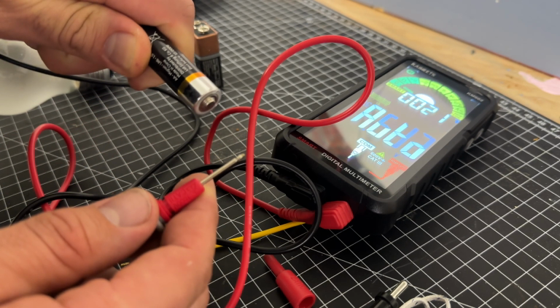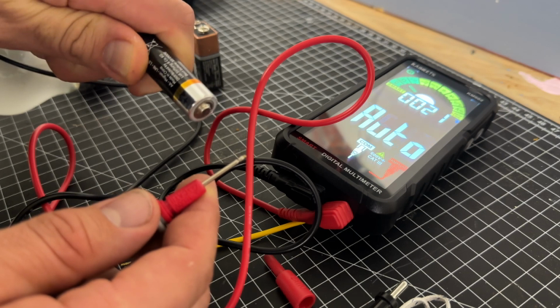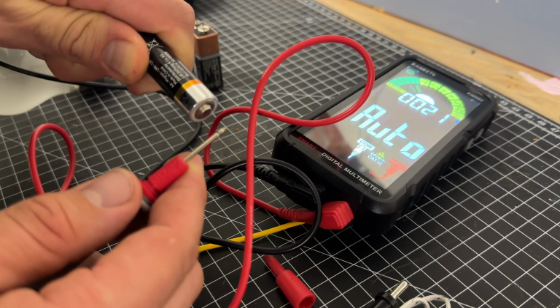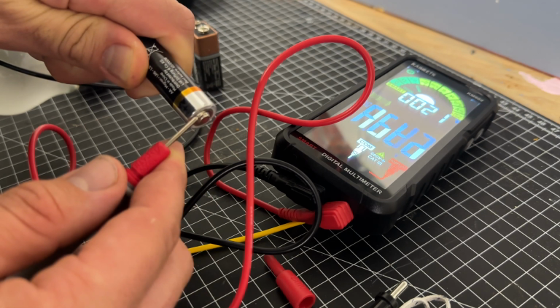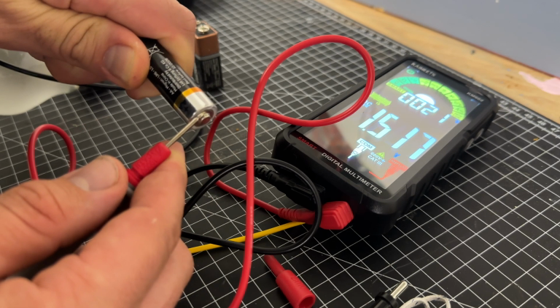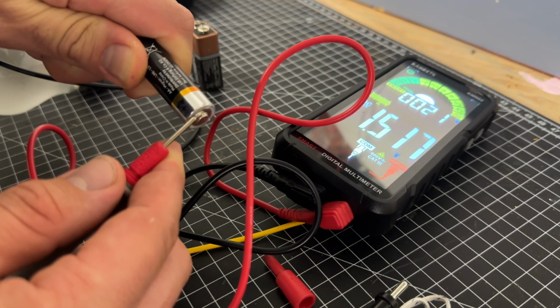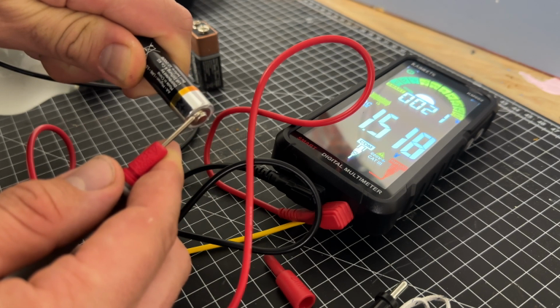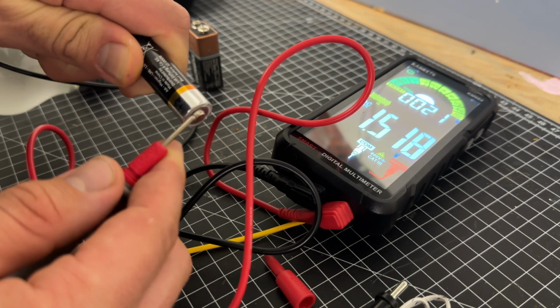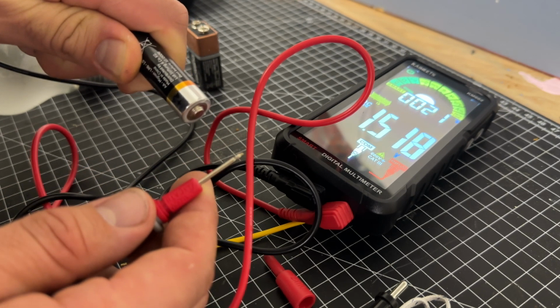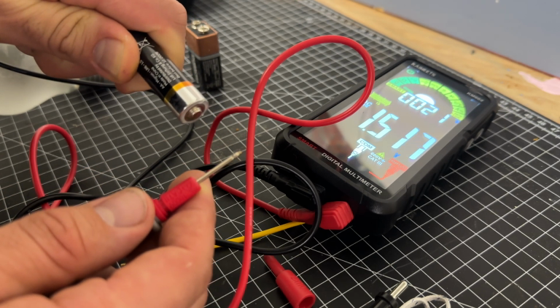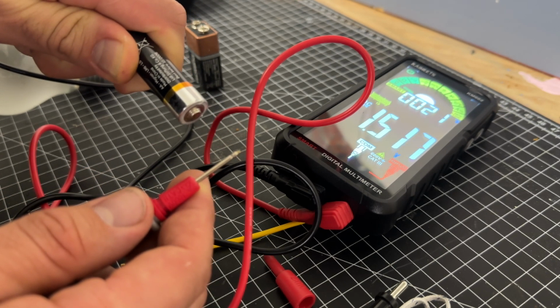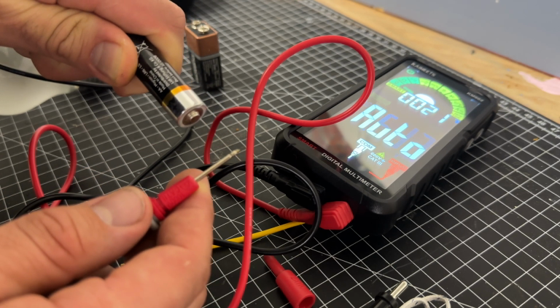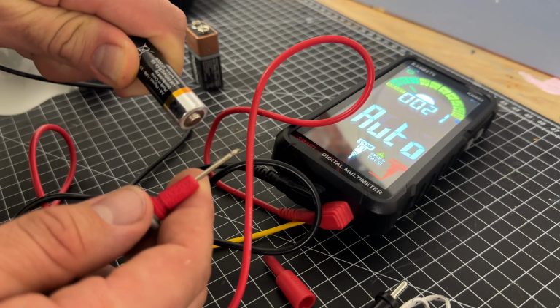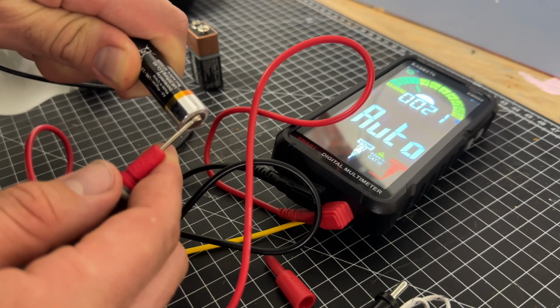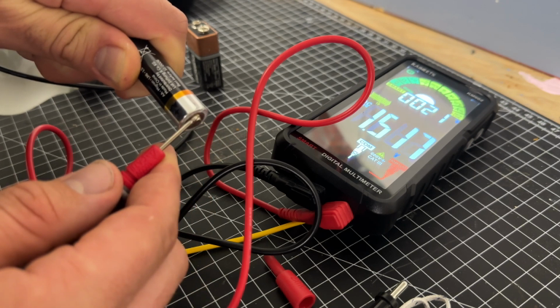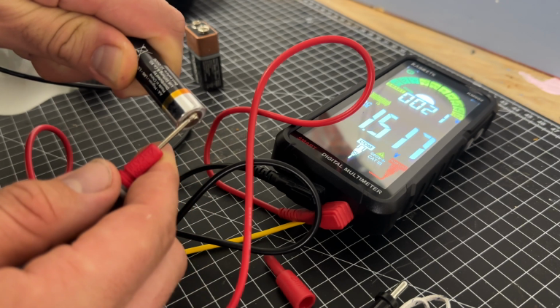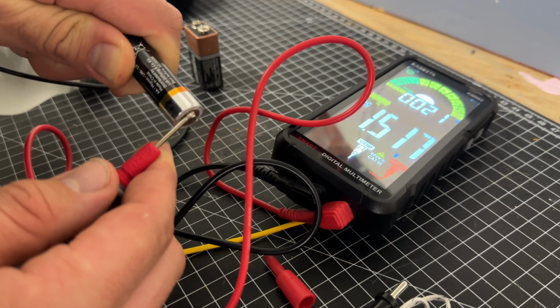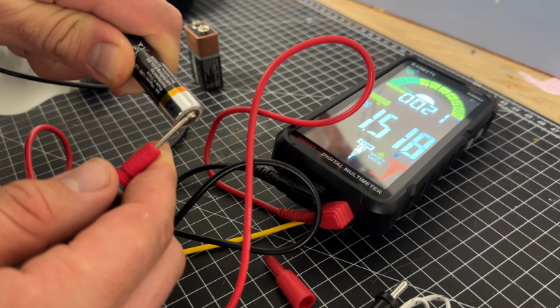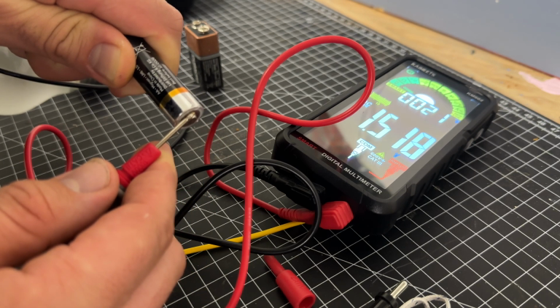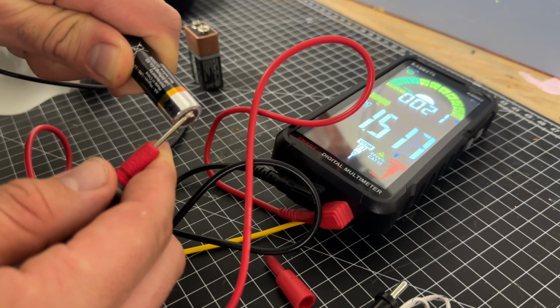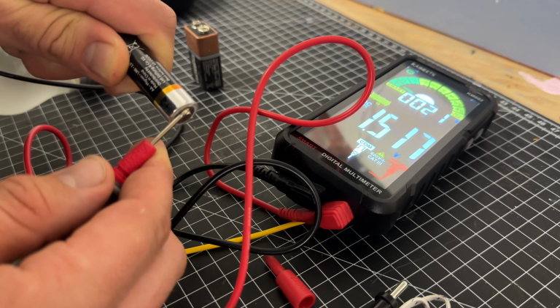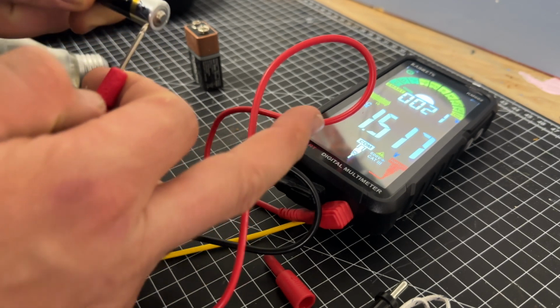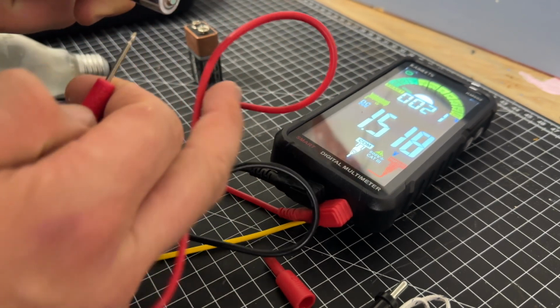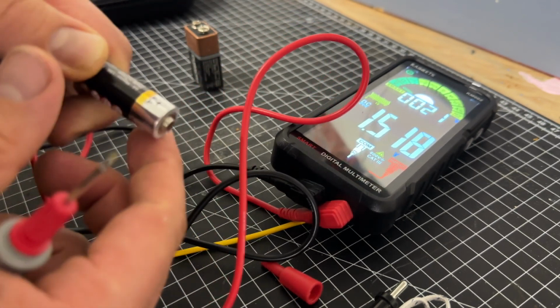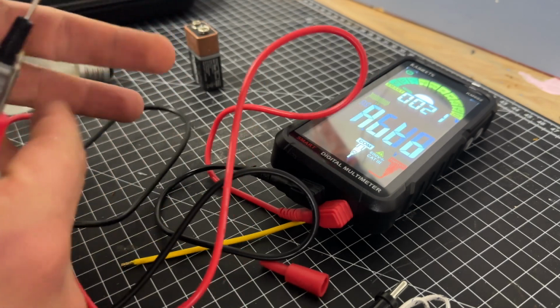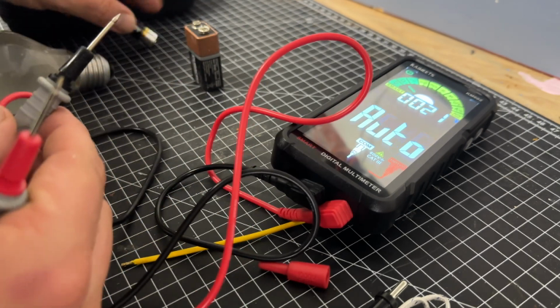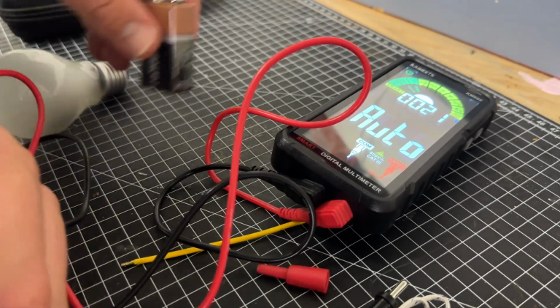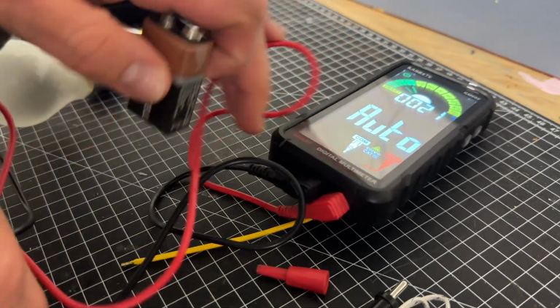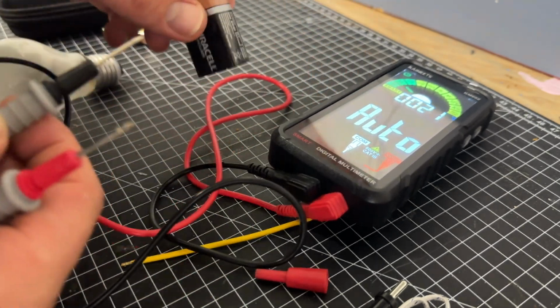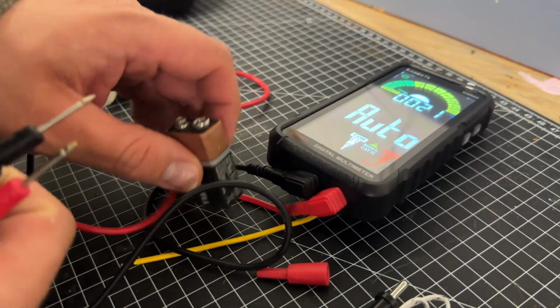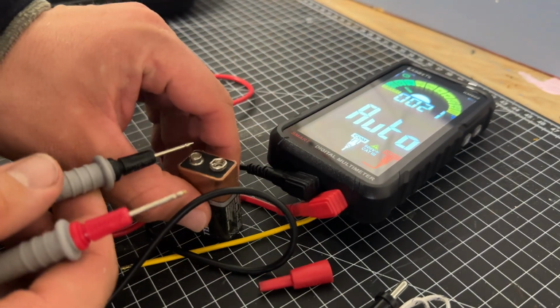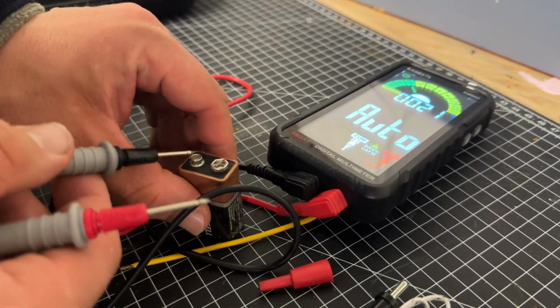The device can precisely gauge AC and DC voltage, resistance, continuity, AC and DC current, capacitance, frequency, diodes, duty cycle, temperature, NCV, and live wire.